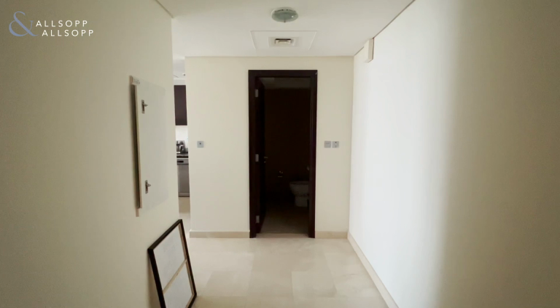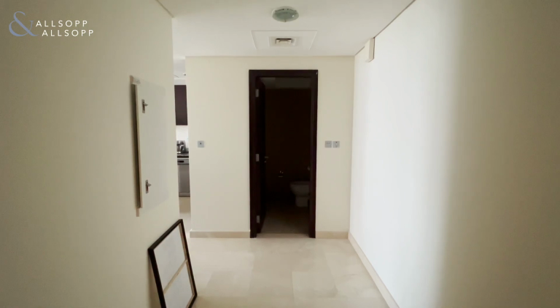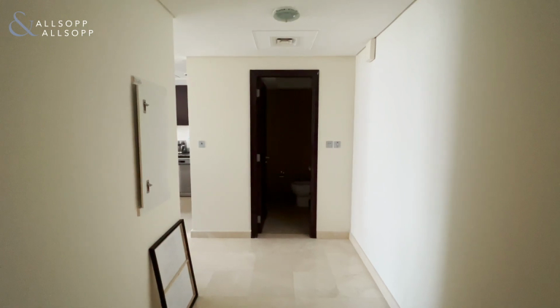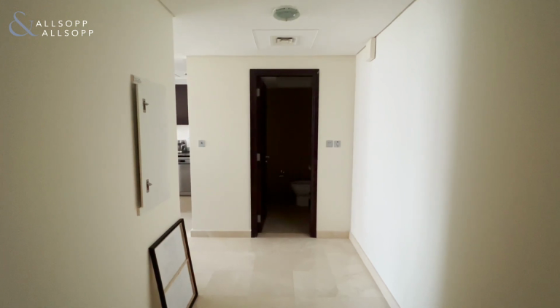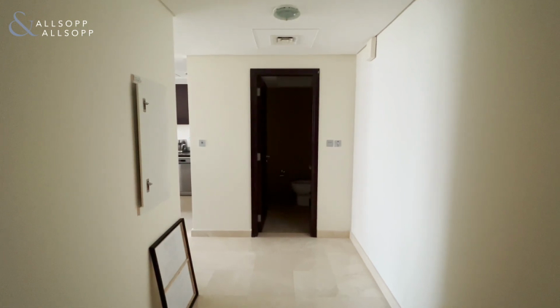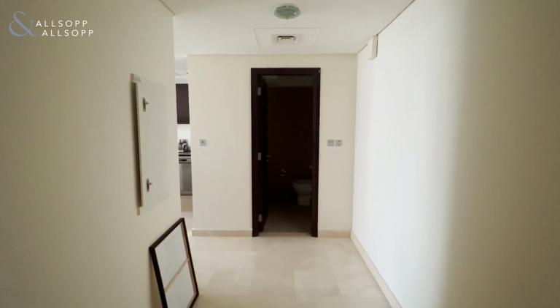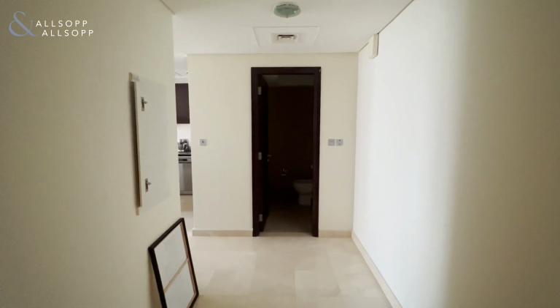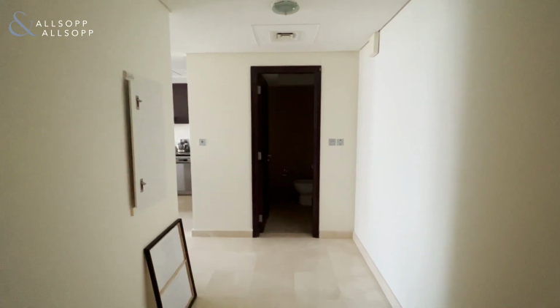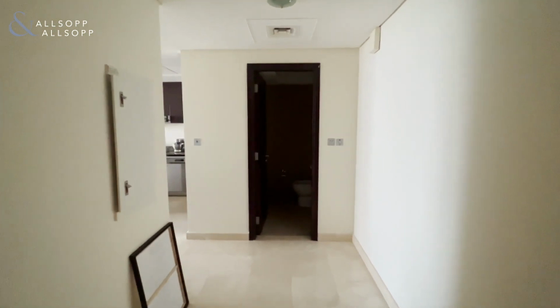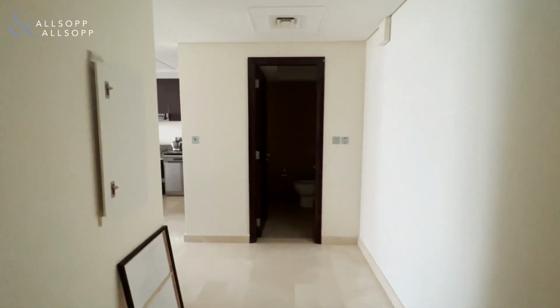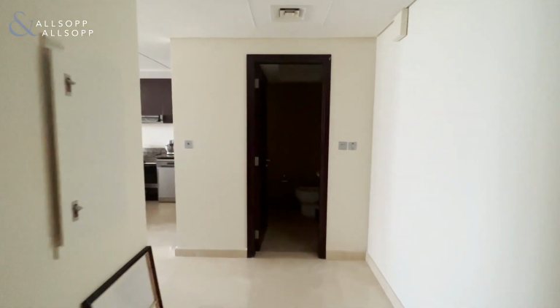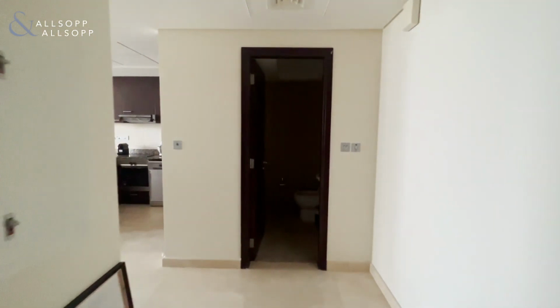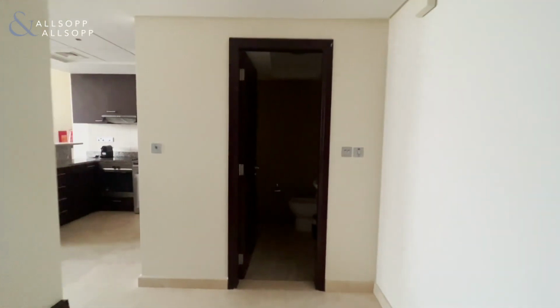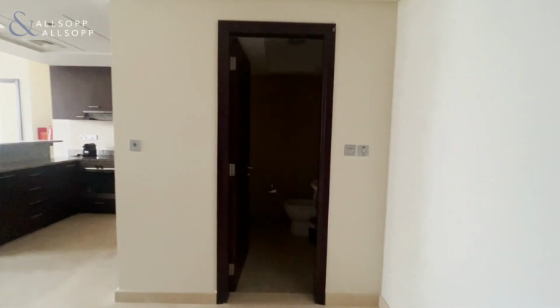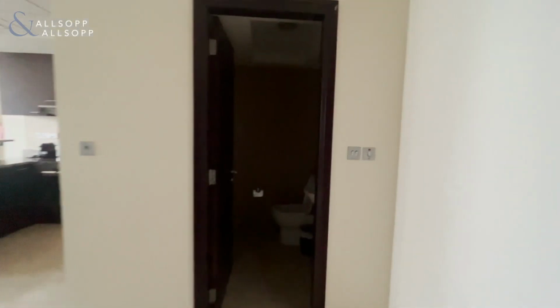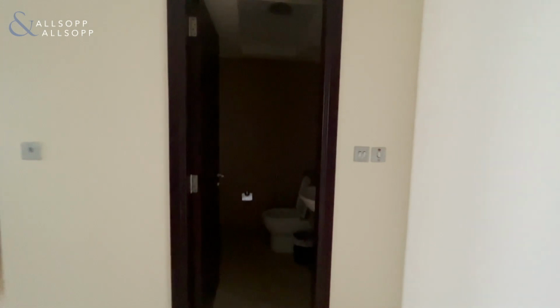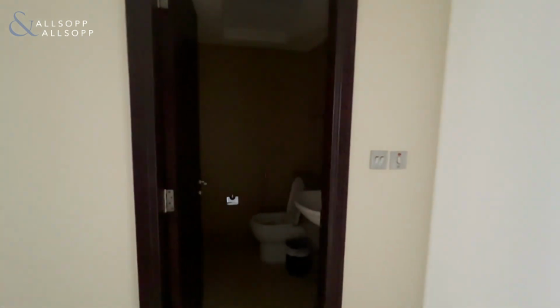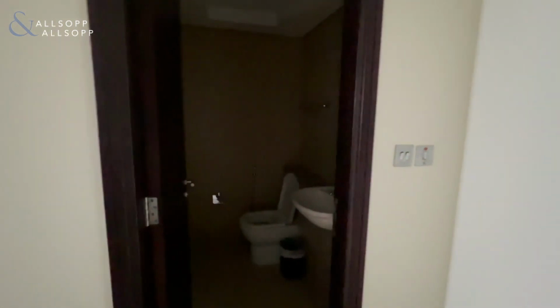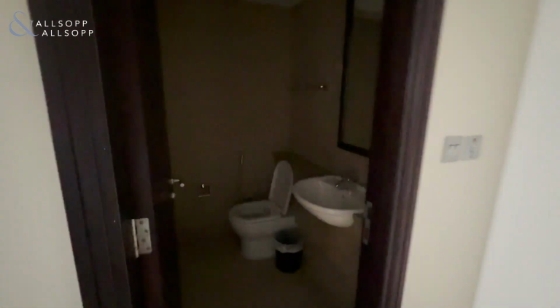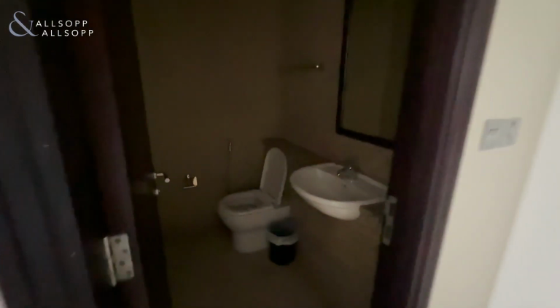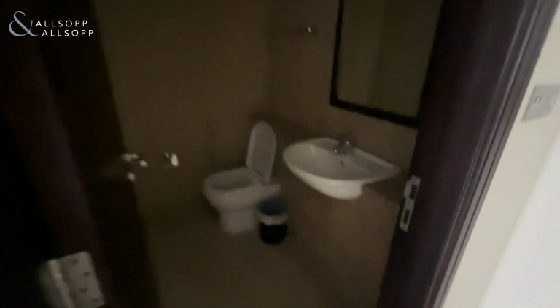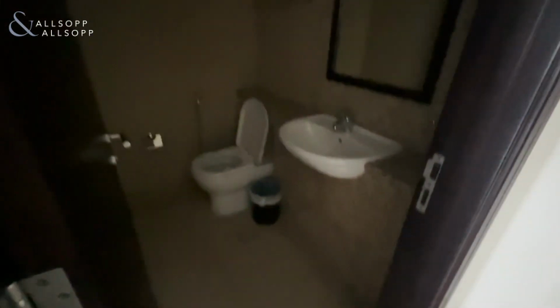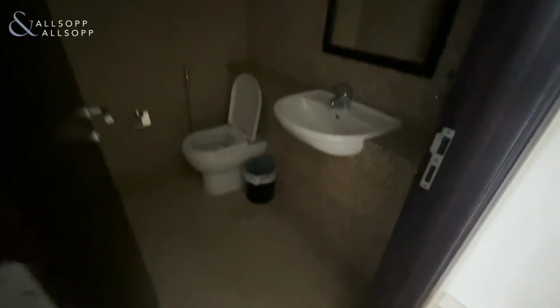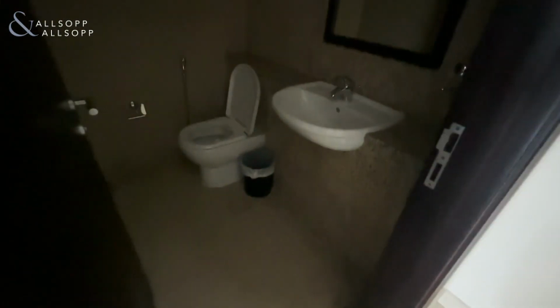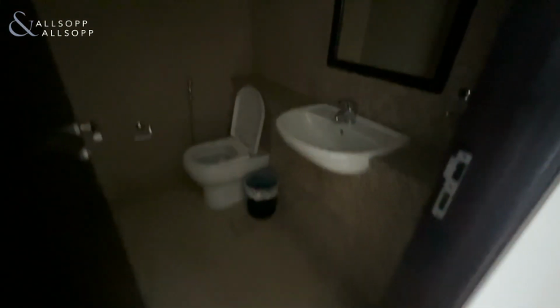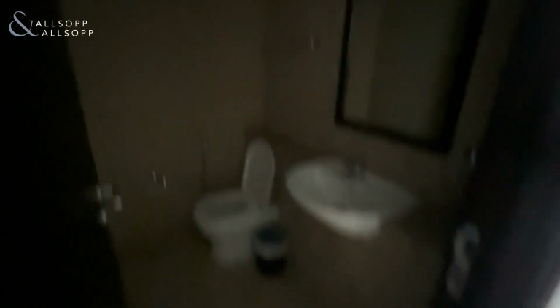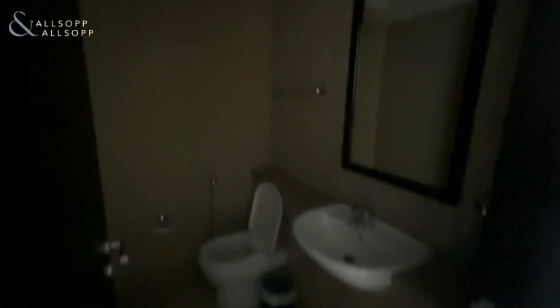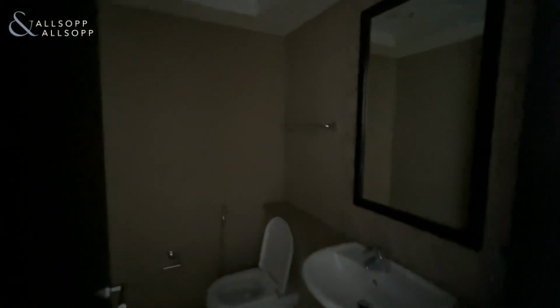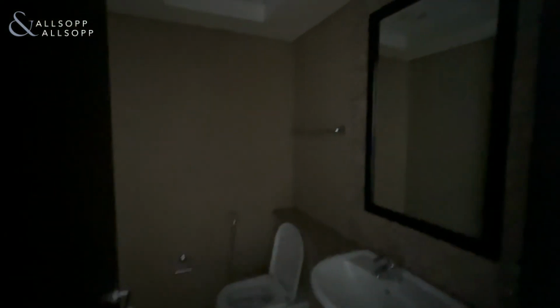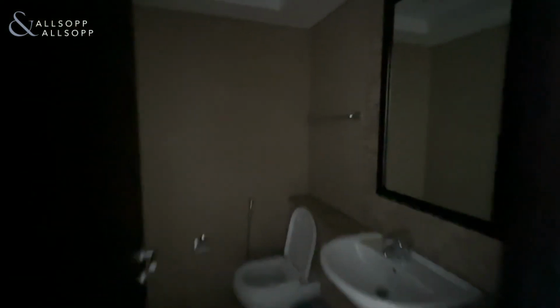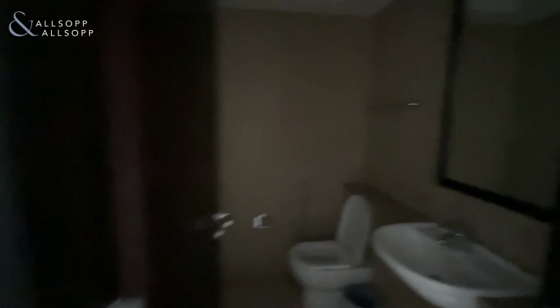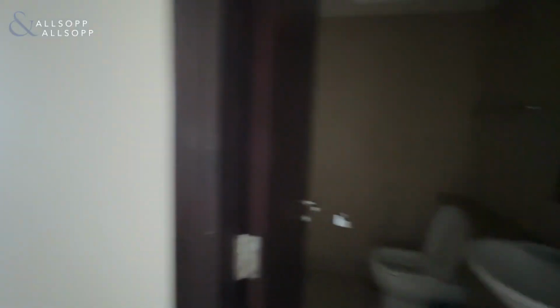Allsop and Allsop are pleased to bring you this one-bedroom, two-bathroom apartment in Sky Gardens, DIFC. As you enter the apartment, directly in front of you is your guest bathroom.